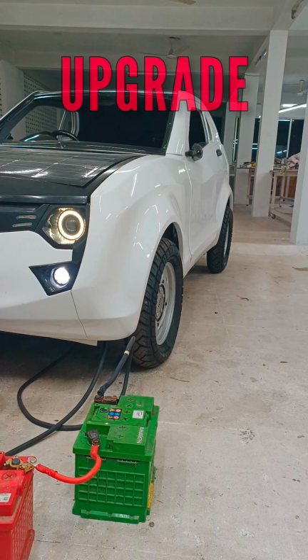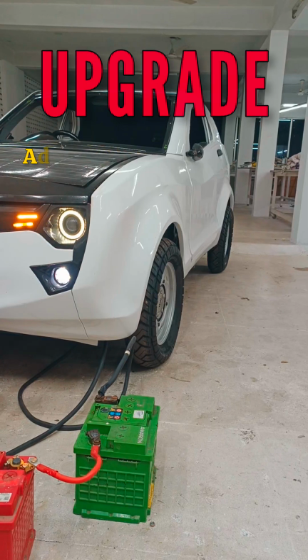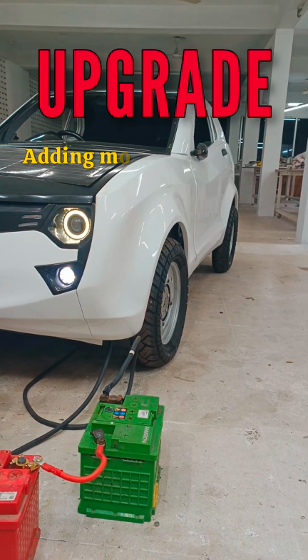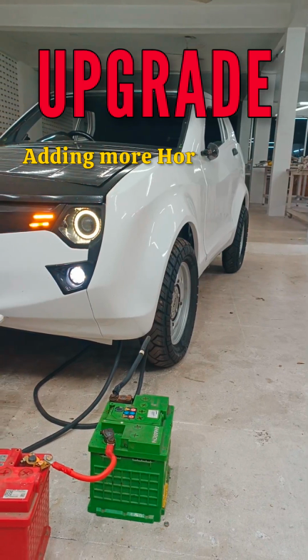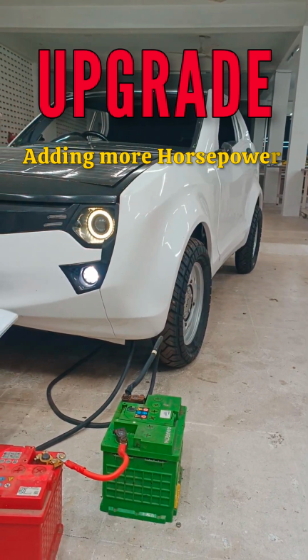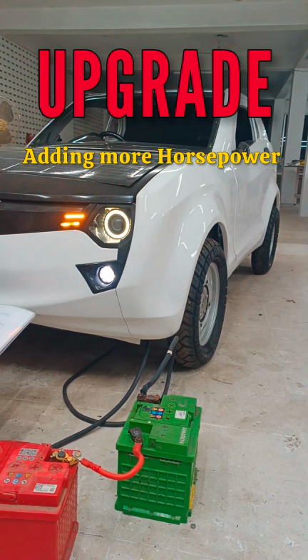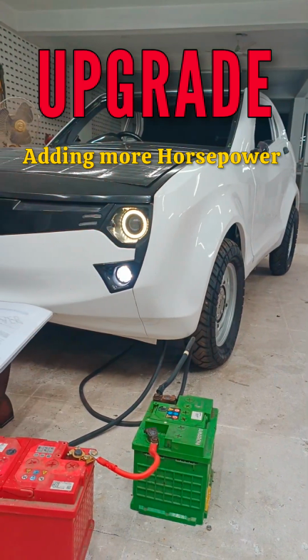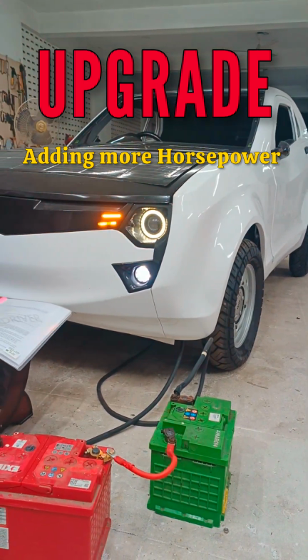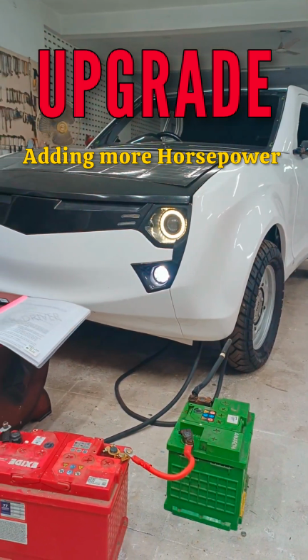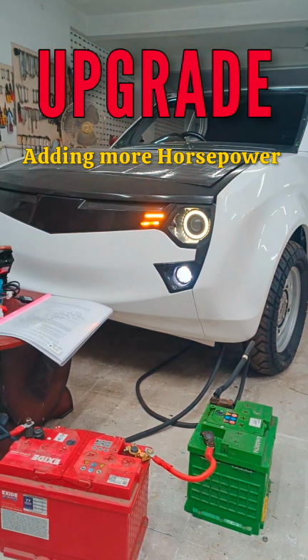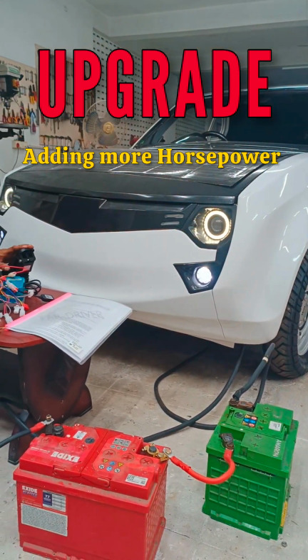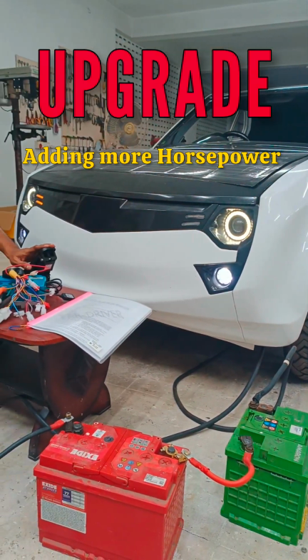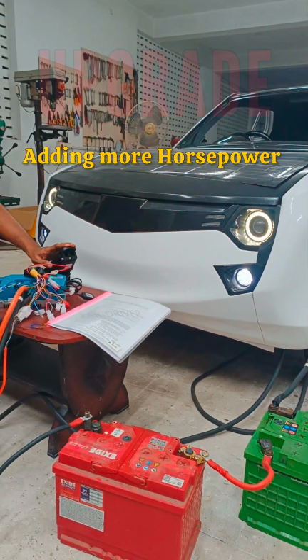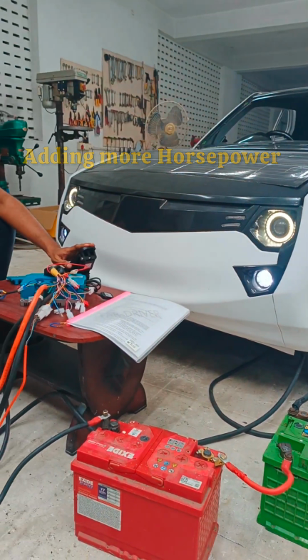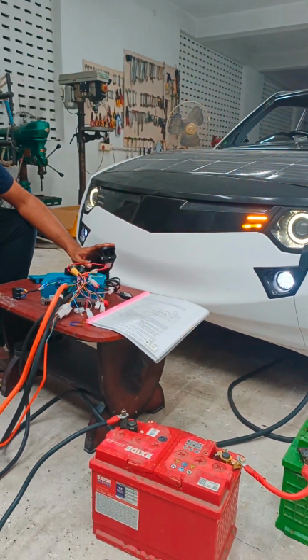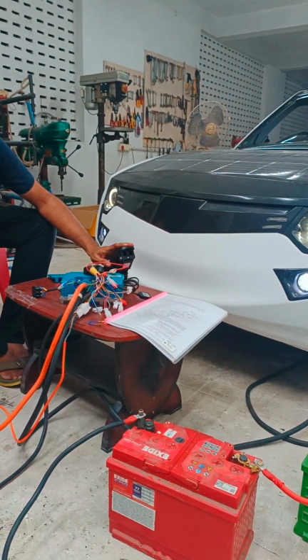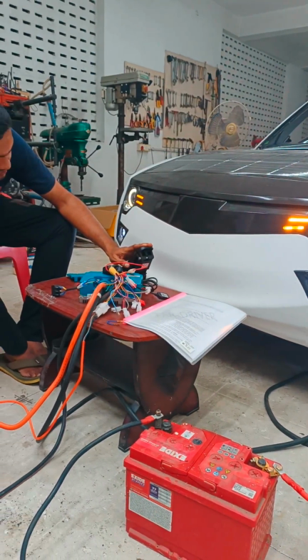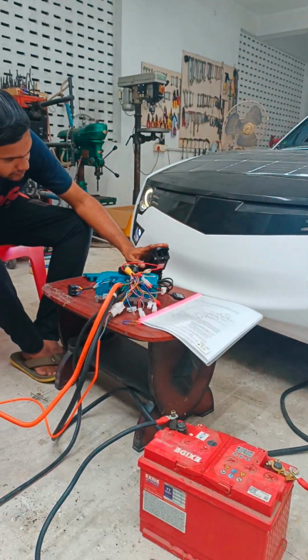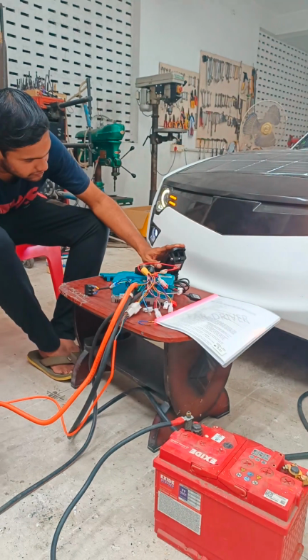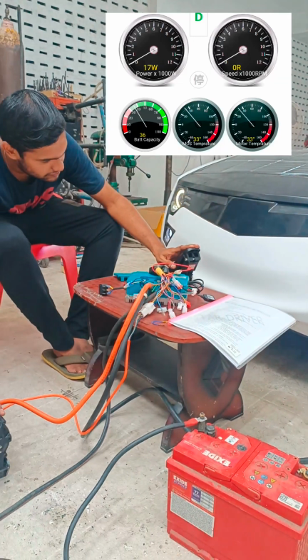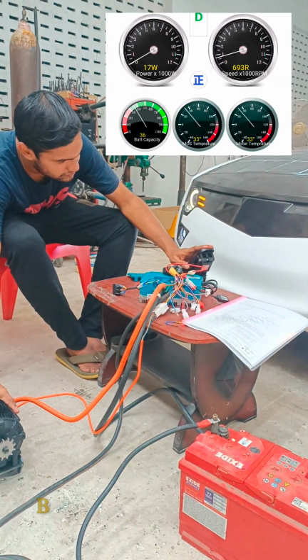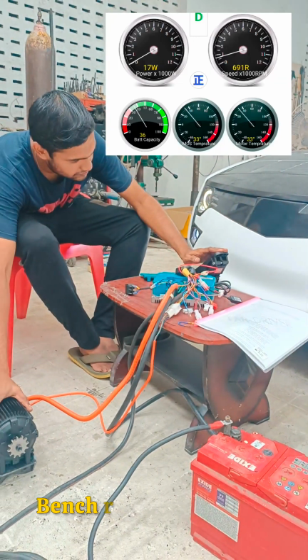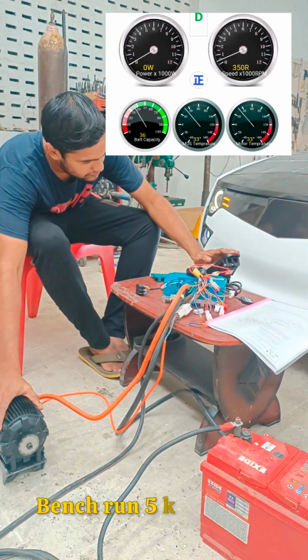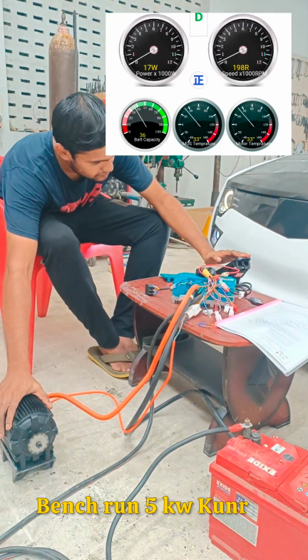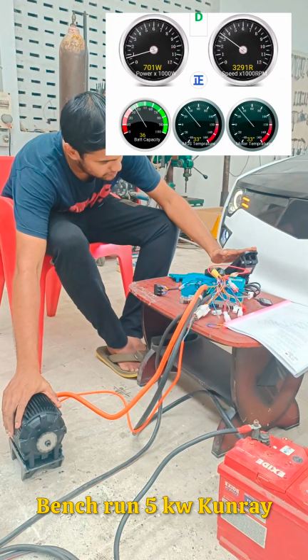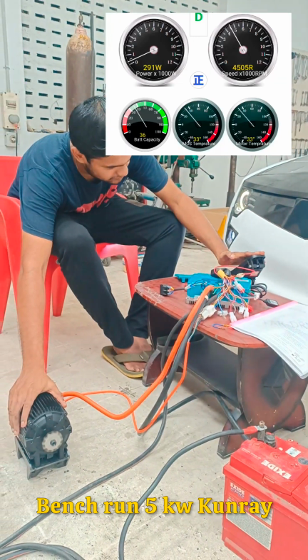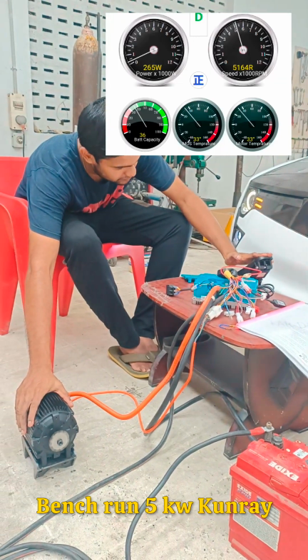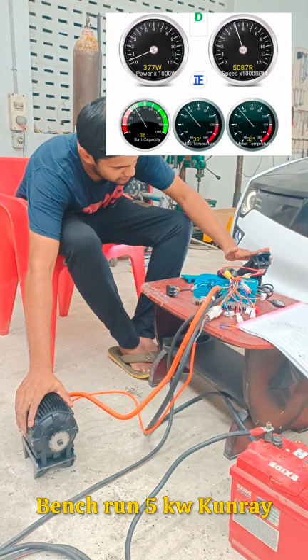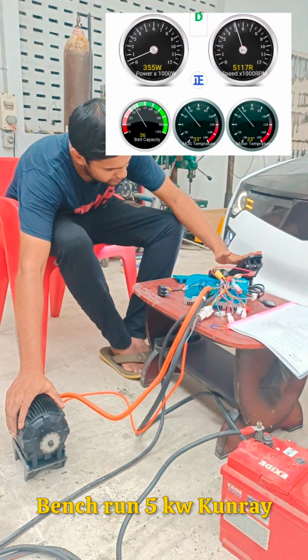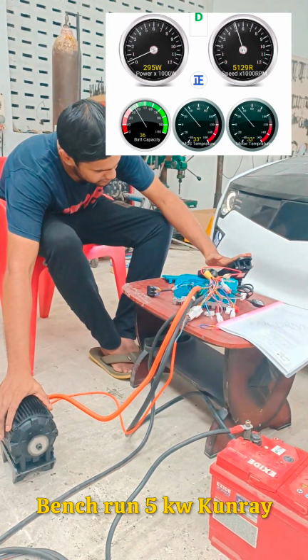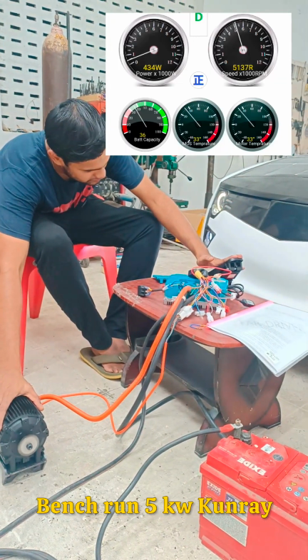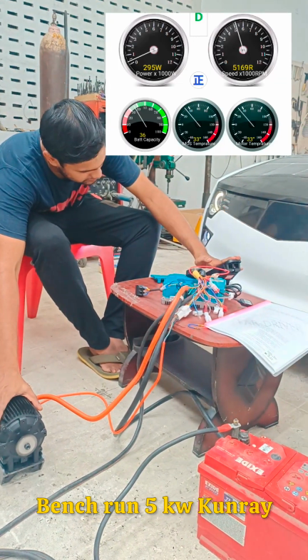Hello world, welcome to JMC CarBuilds. In this hybrid car build video, I am upgrading the electric drive of the Sunray GT from 1.5 kilowatts to 5 kilowatts.